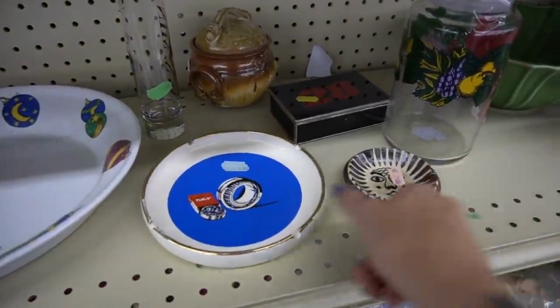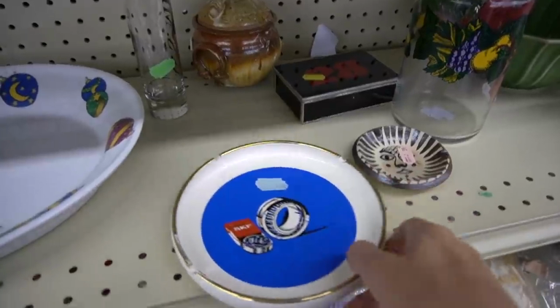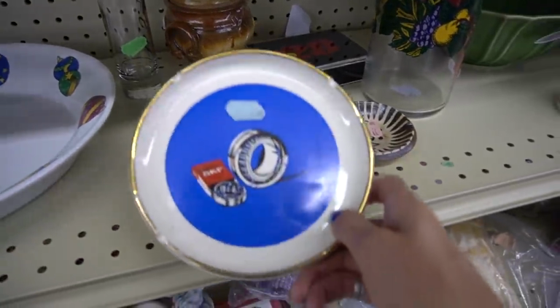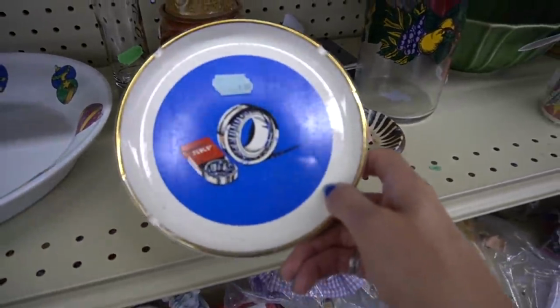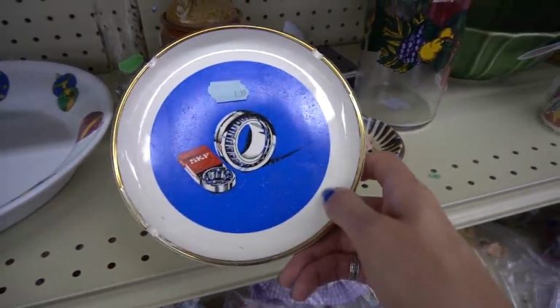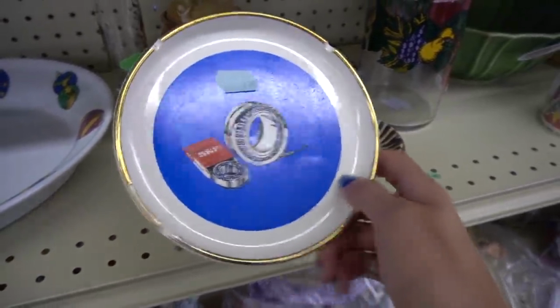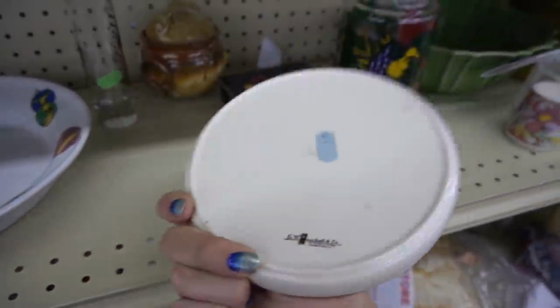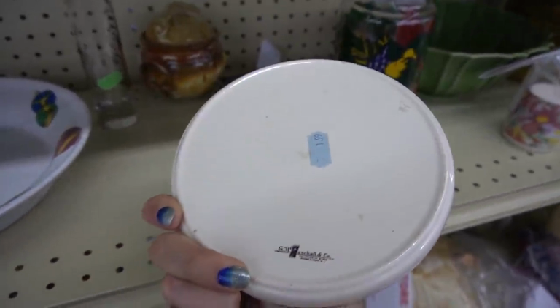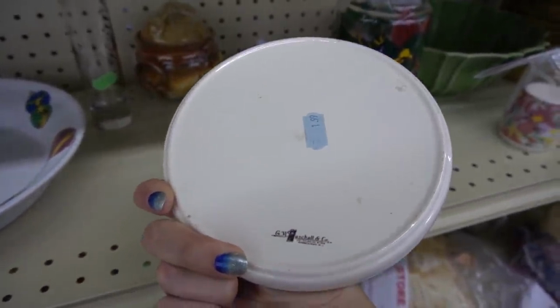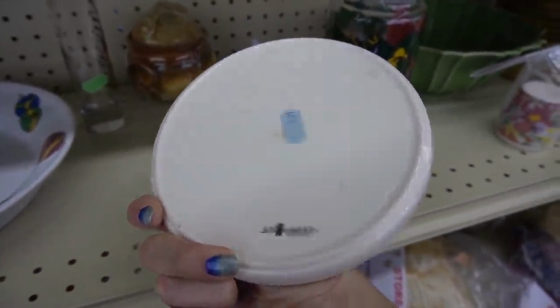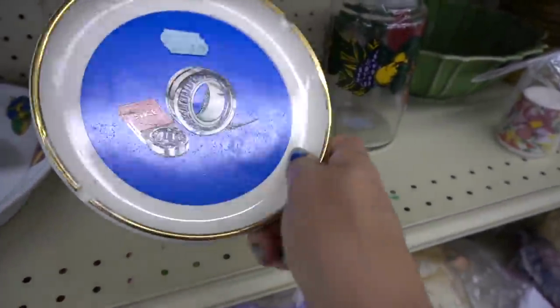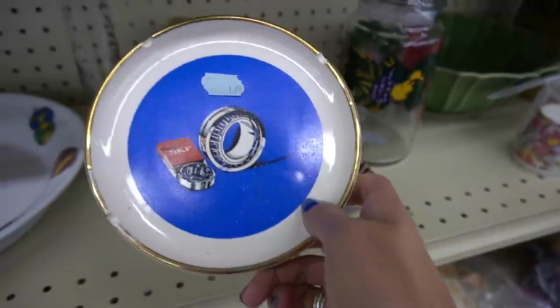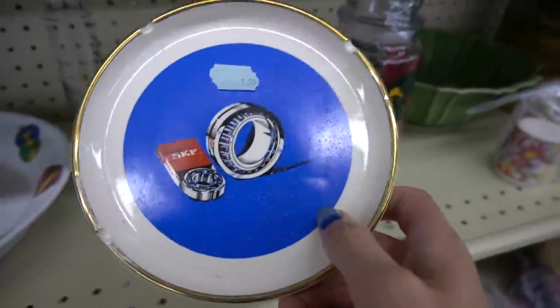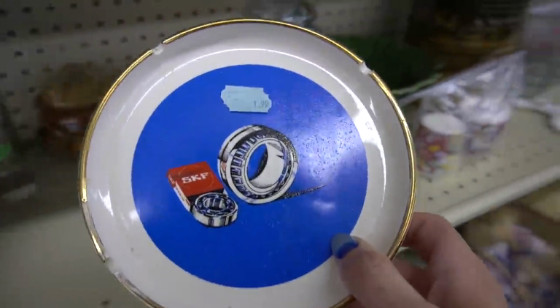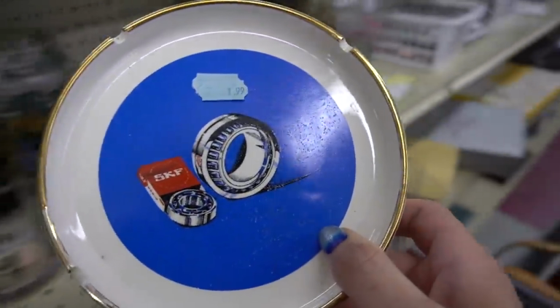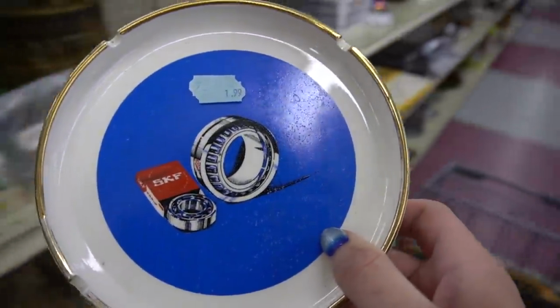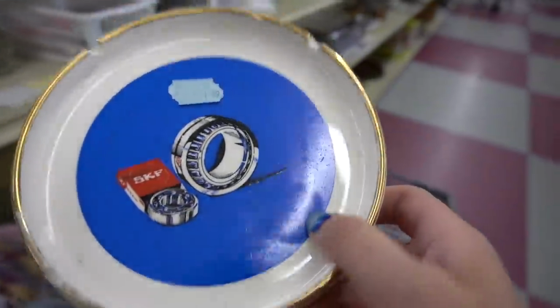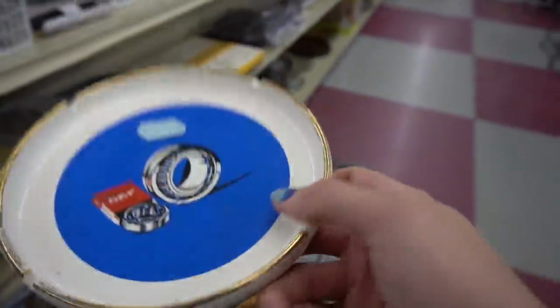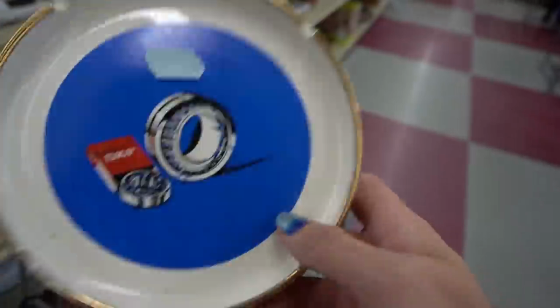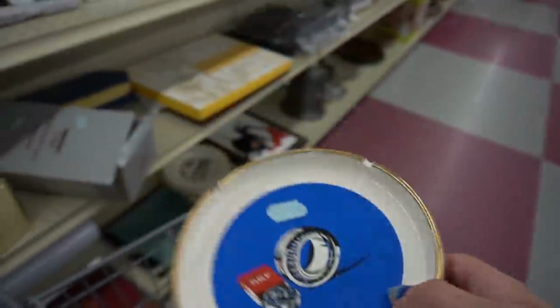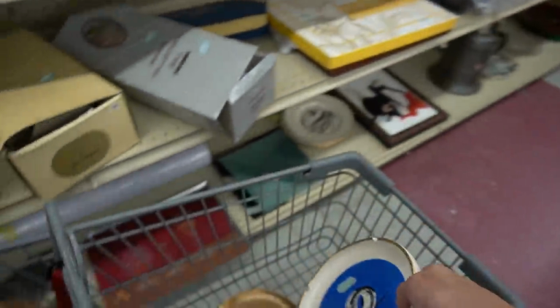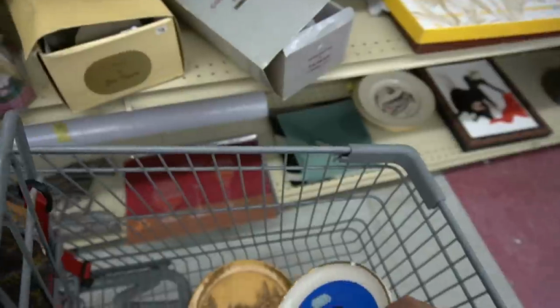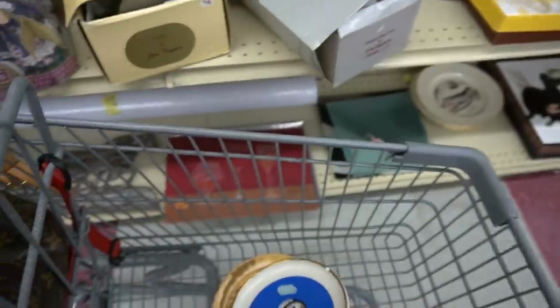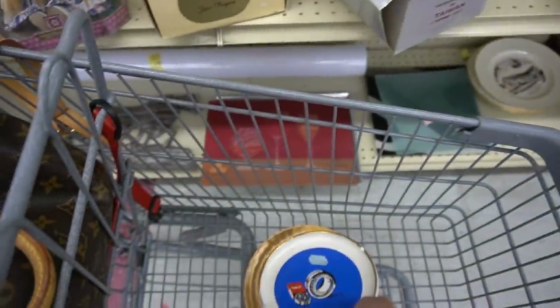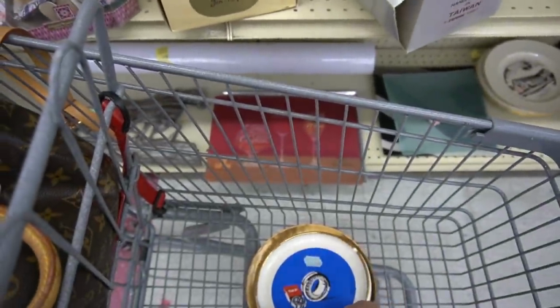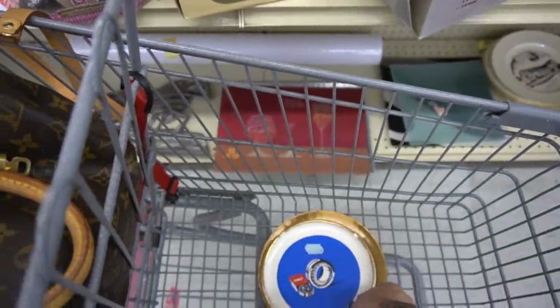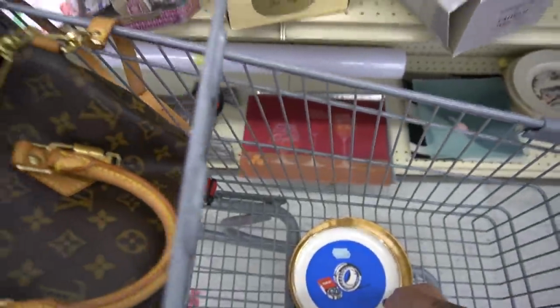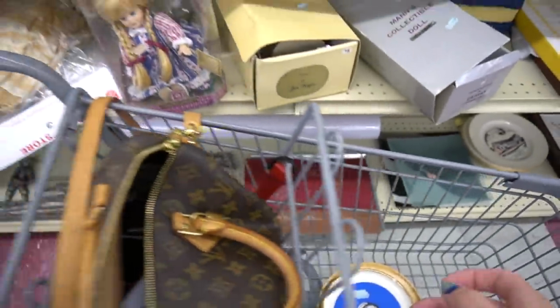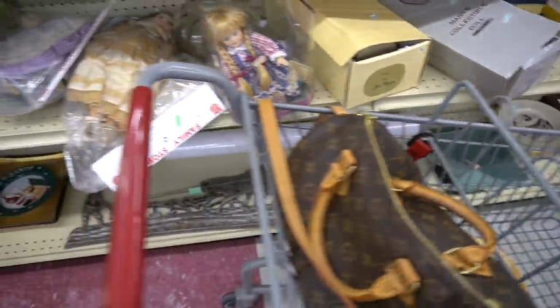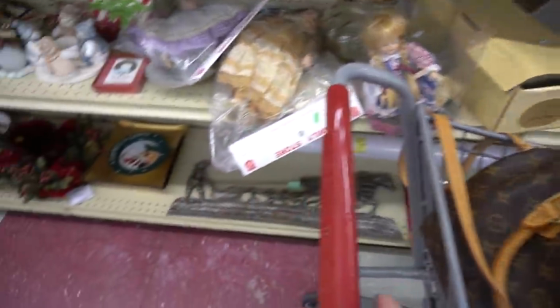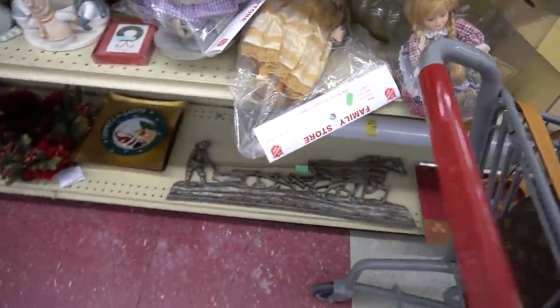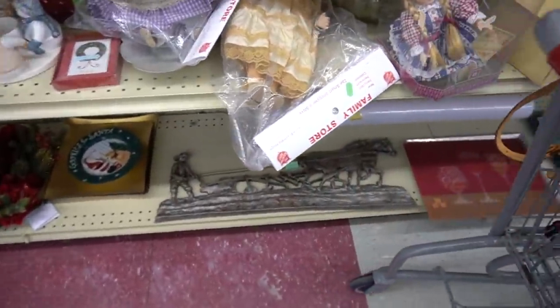This piece was interesting — it's an advertising piece for SKF, which is a company in Sweden that produces bearings. I didn't know that at the time, I know that now, but I just thought it was interesting and I knew it was advertising. I figured, why not?